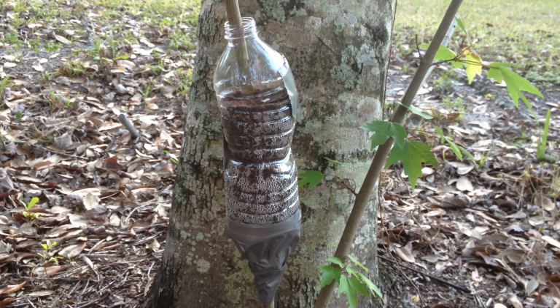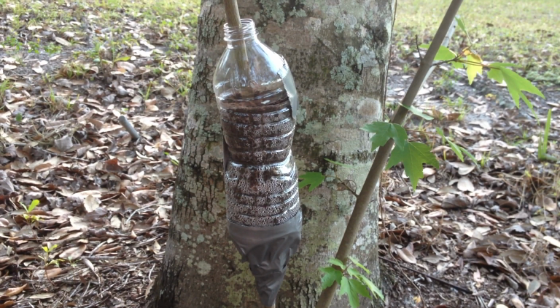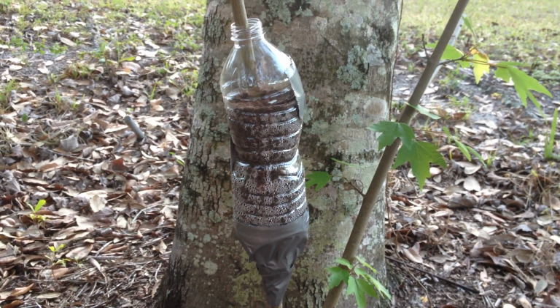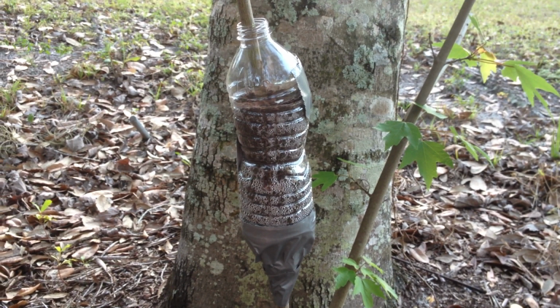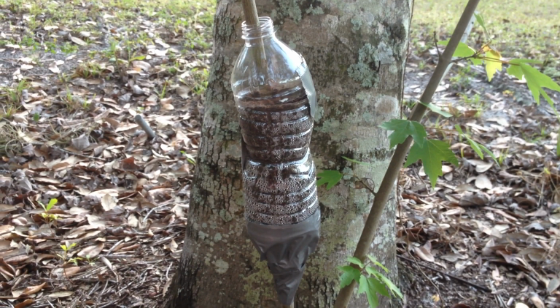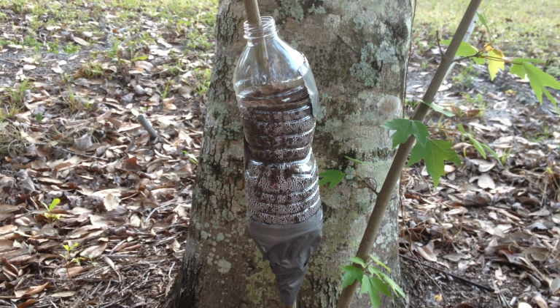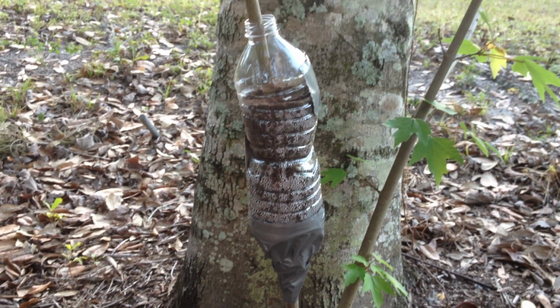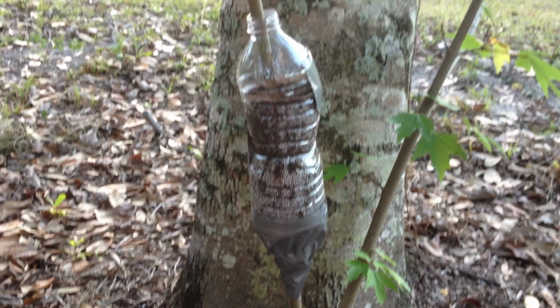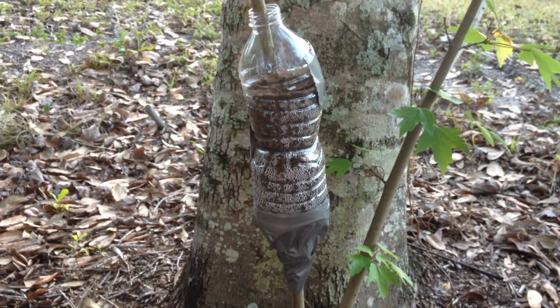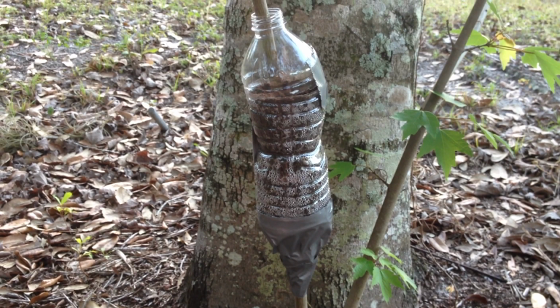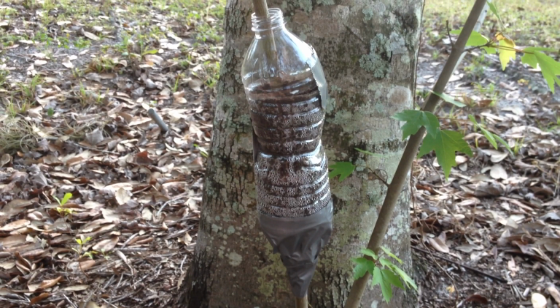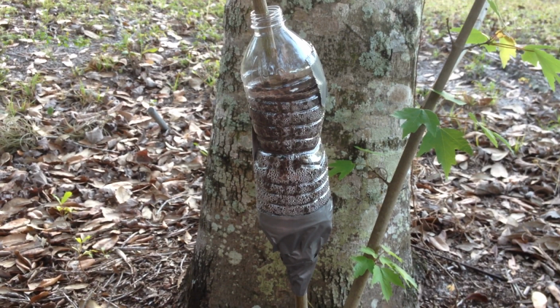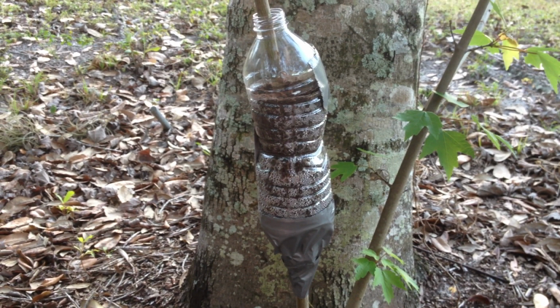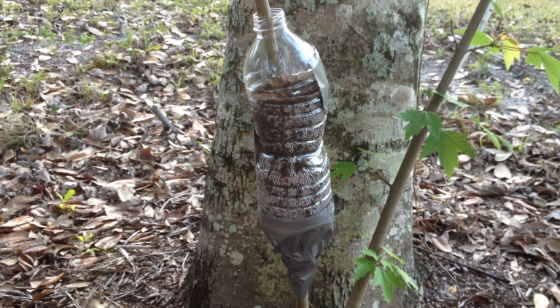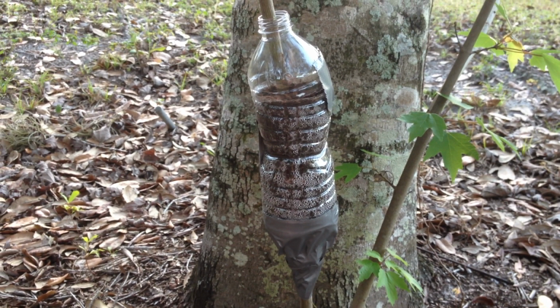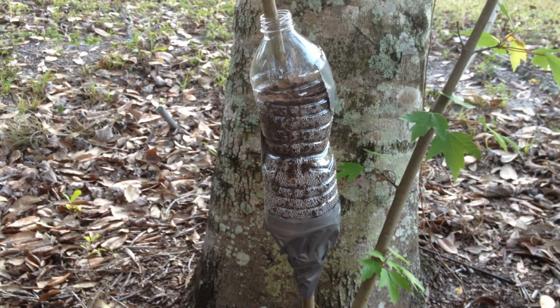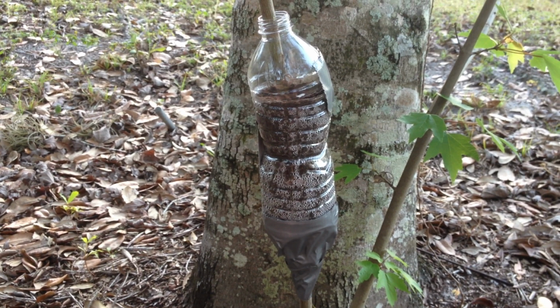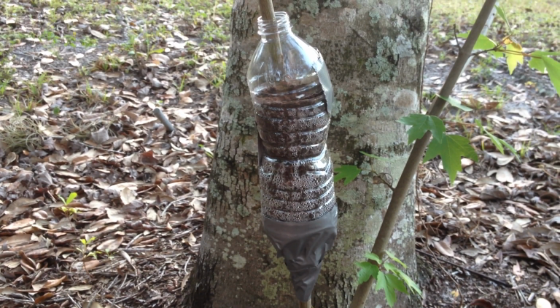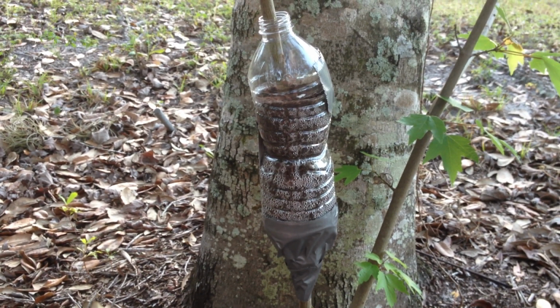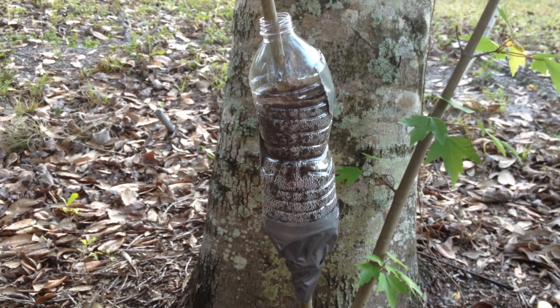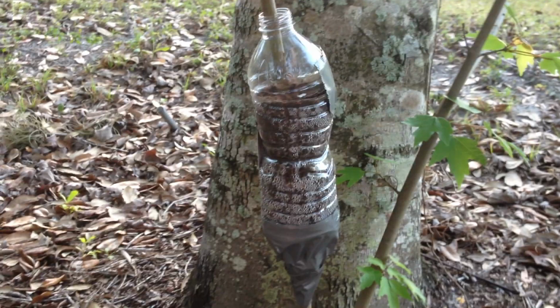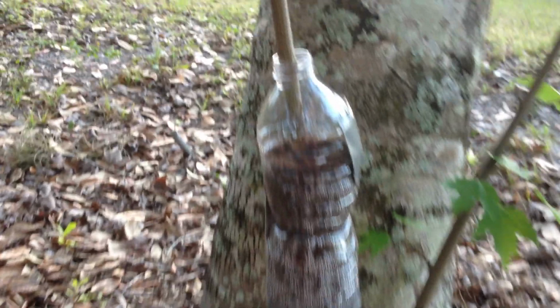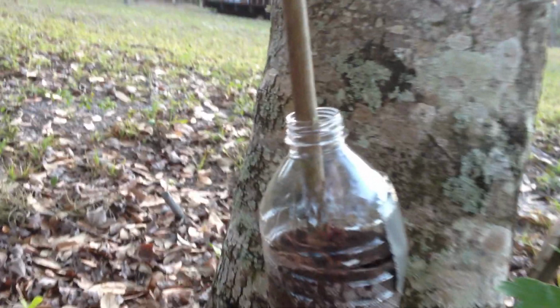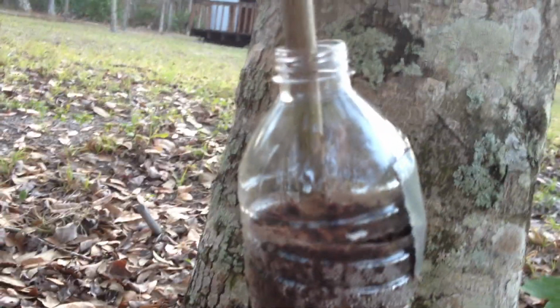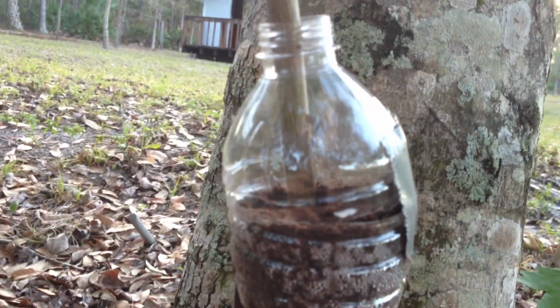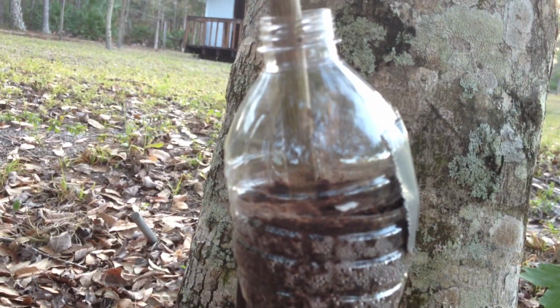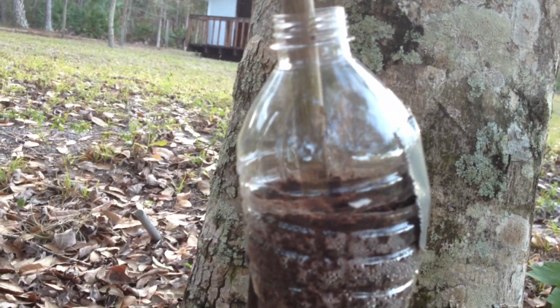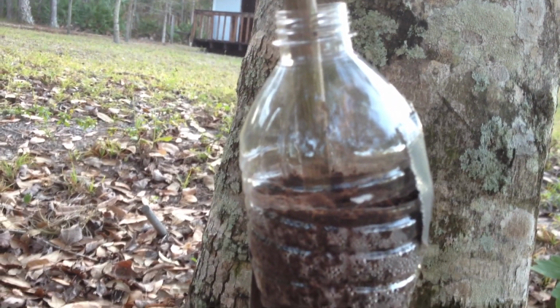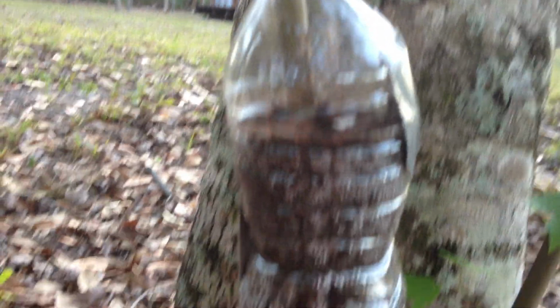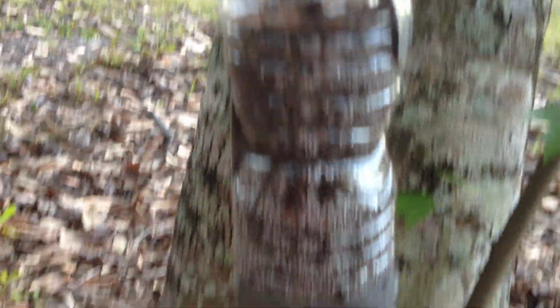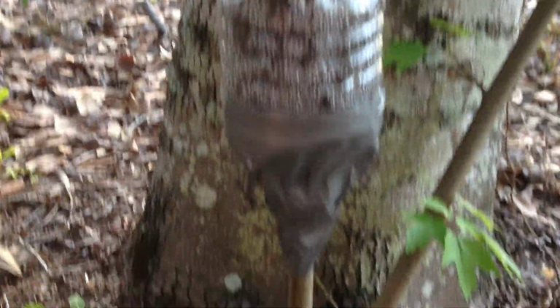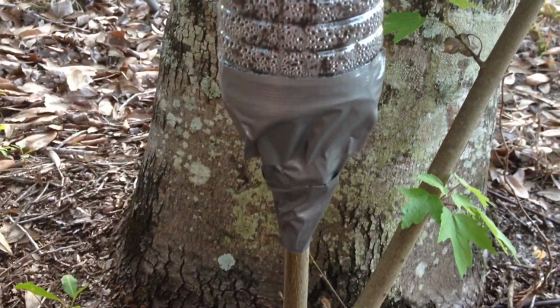Hey YouTube, just wanted to show off my design for an air layer. This requires two water bottles. What you do is you cut the top off of one, then you cut the bottom off of another.